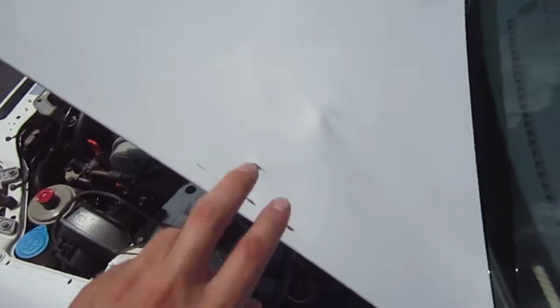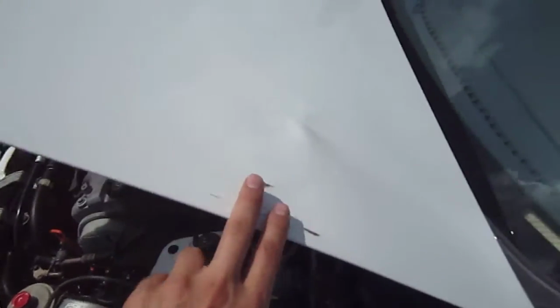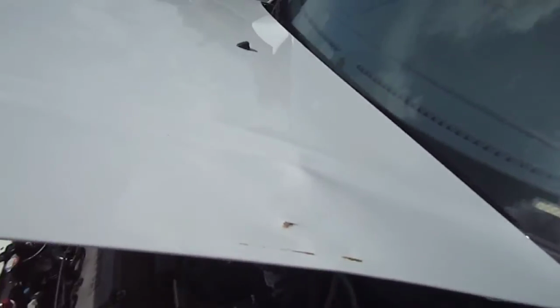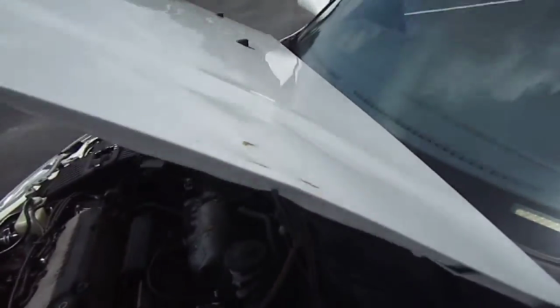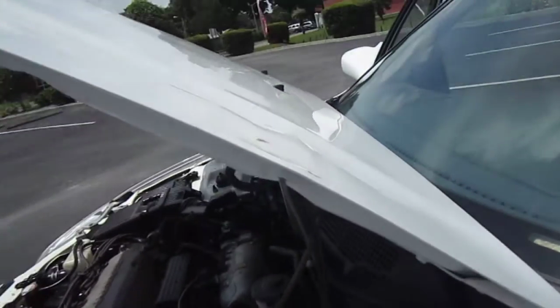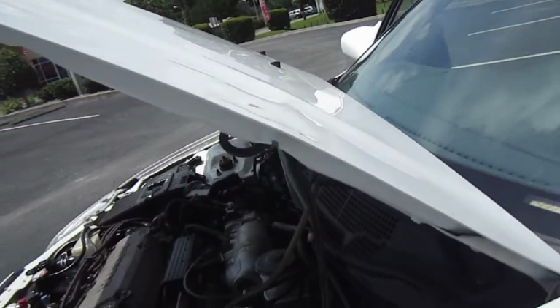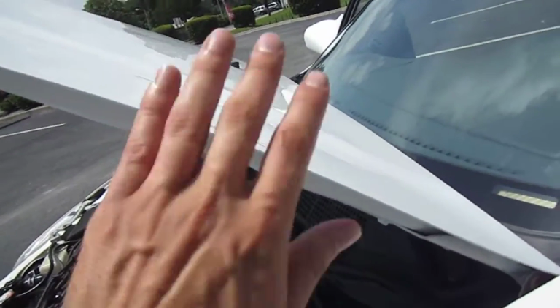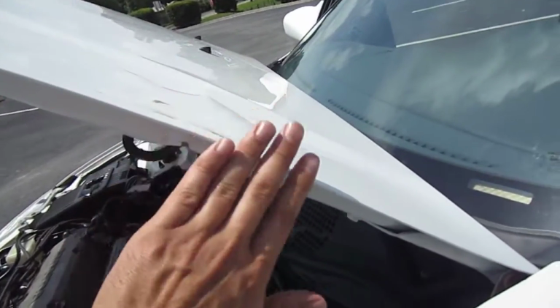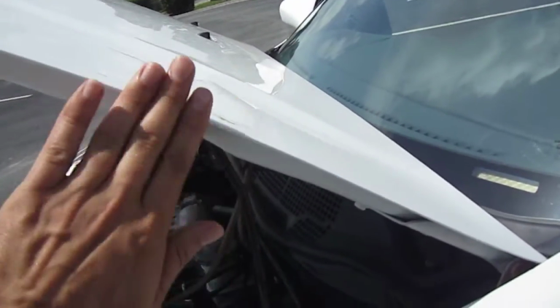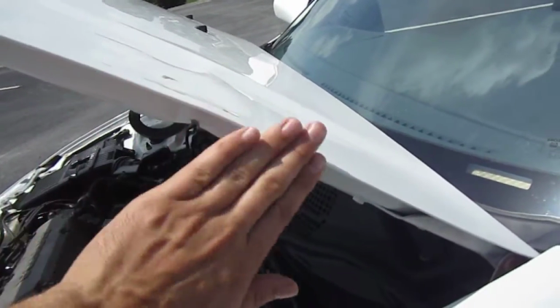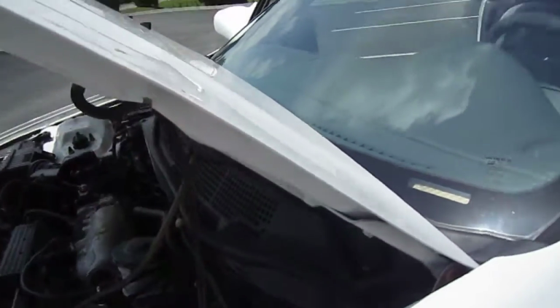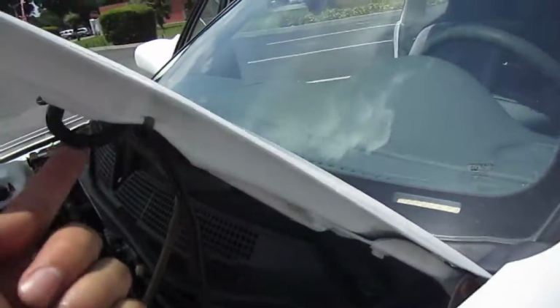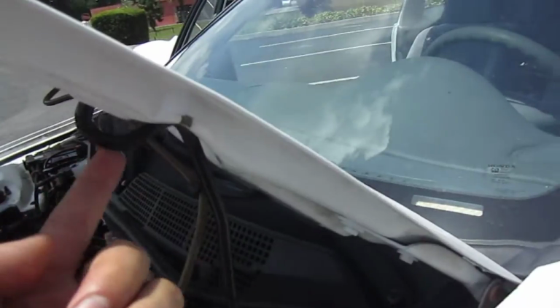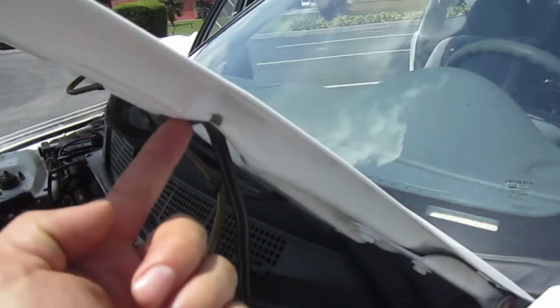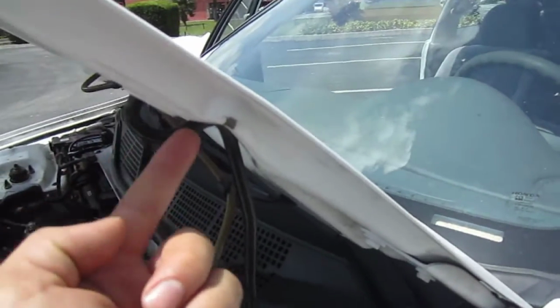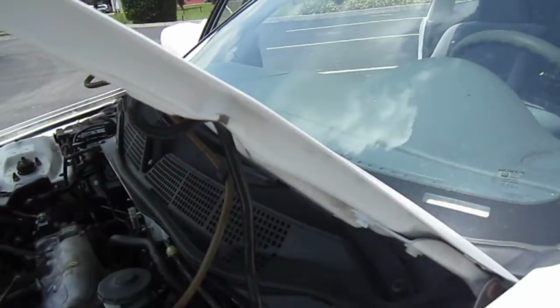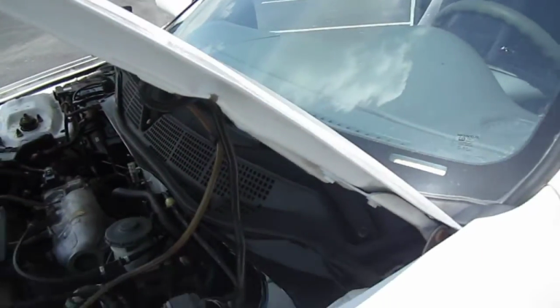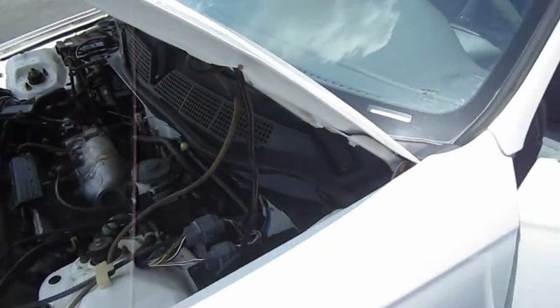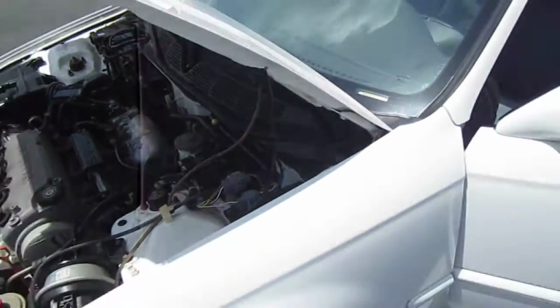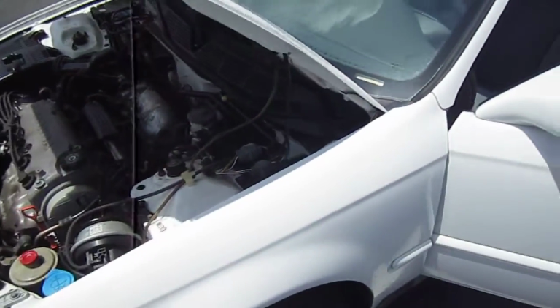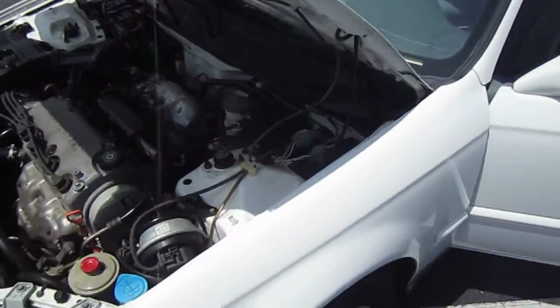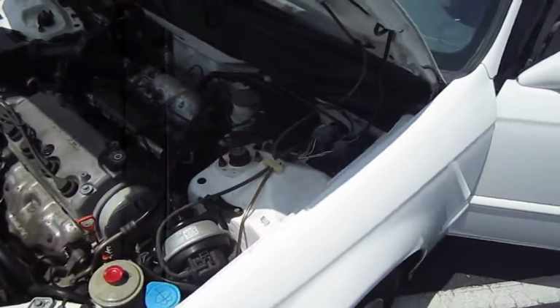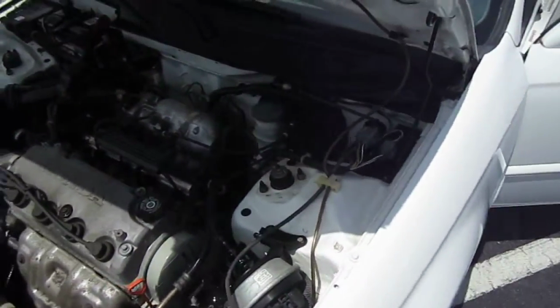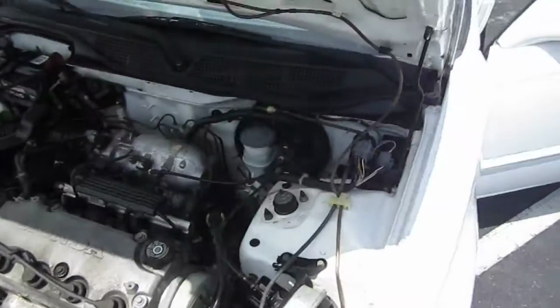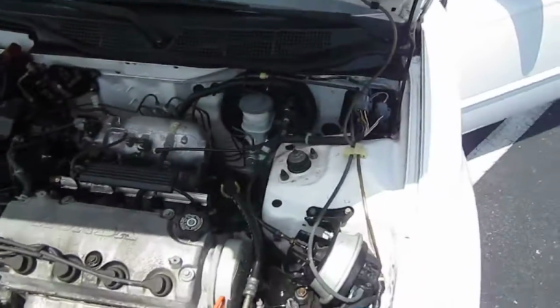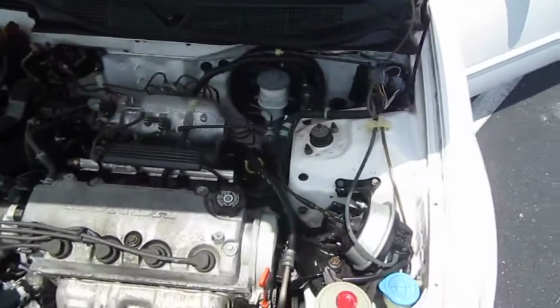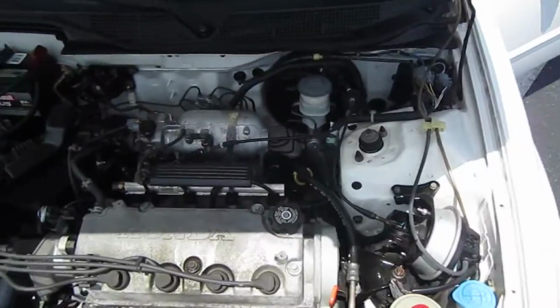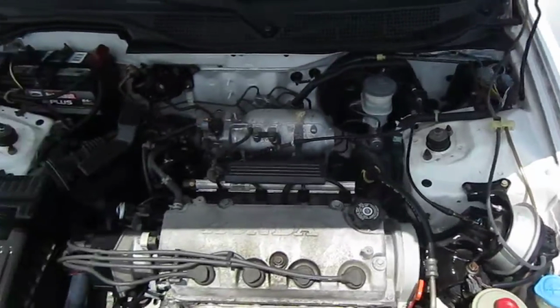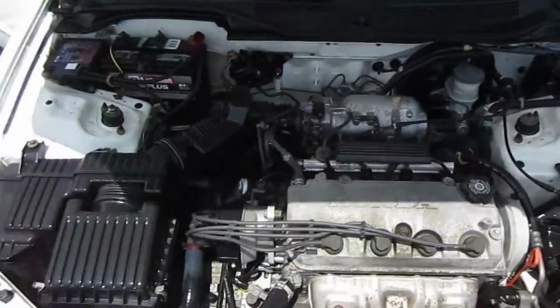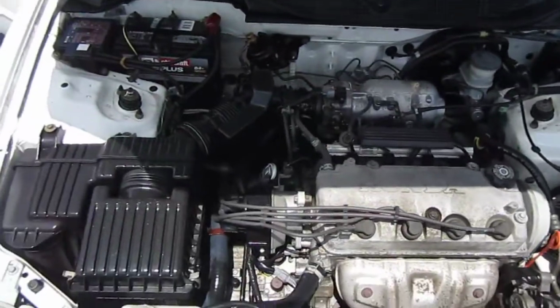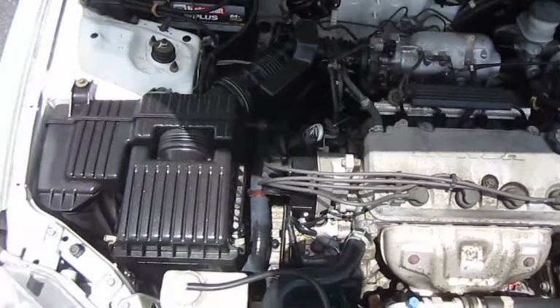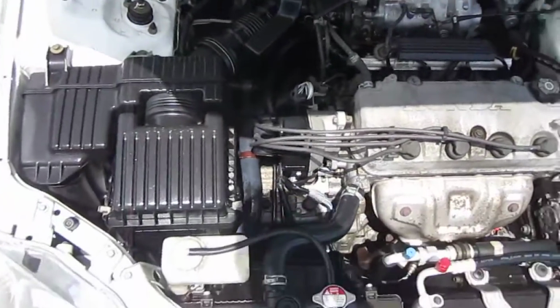We have this dent right here from somebody hitting that hood prop, so you have that minor damage to the hood there — it sticks up a little bit when the hood's closed.